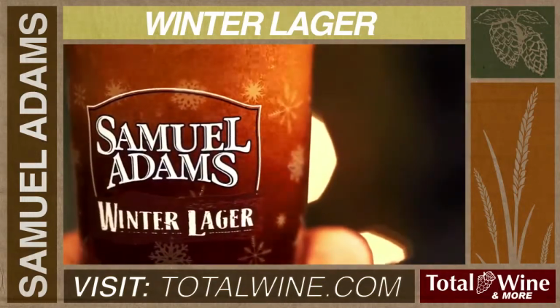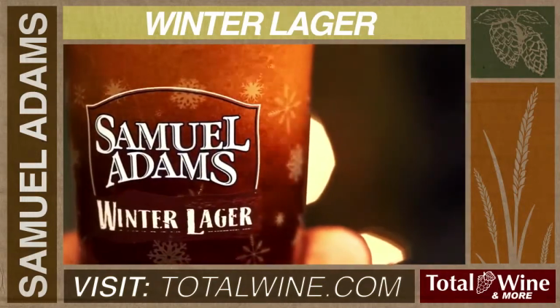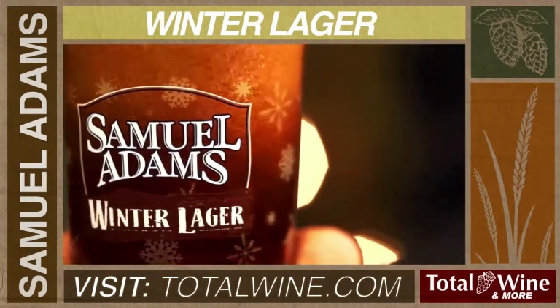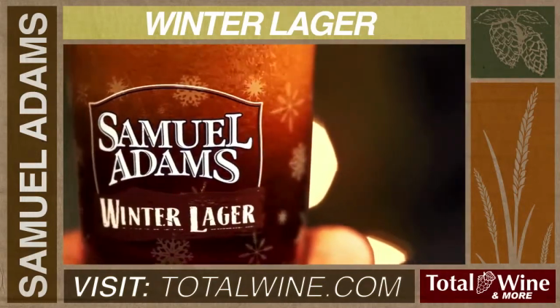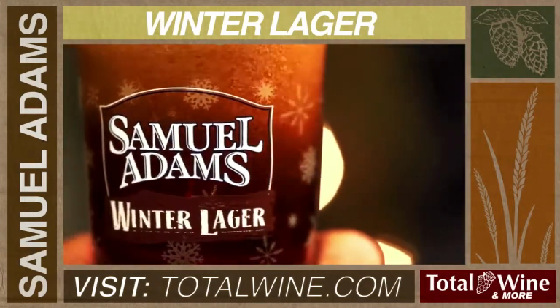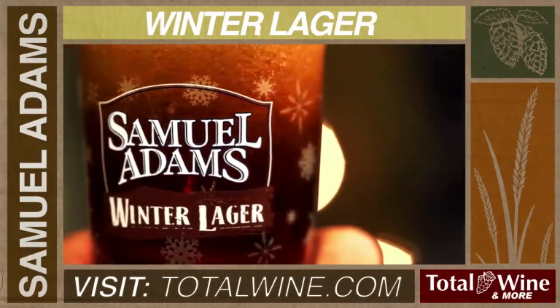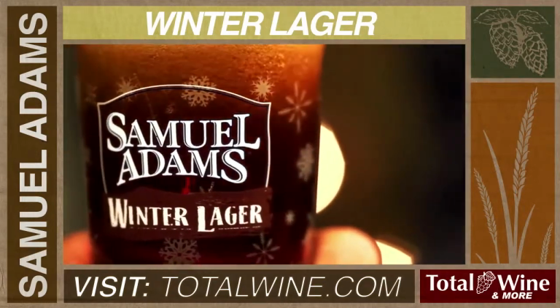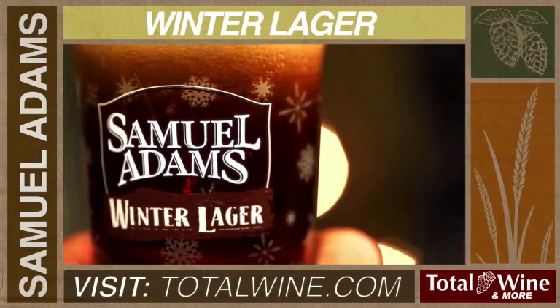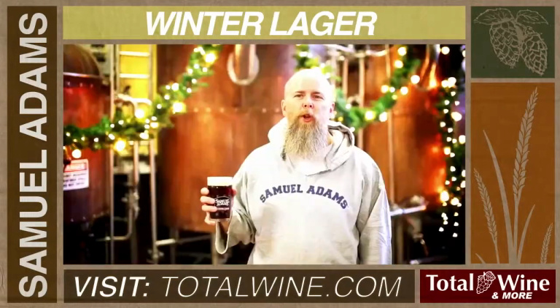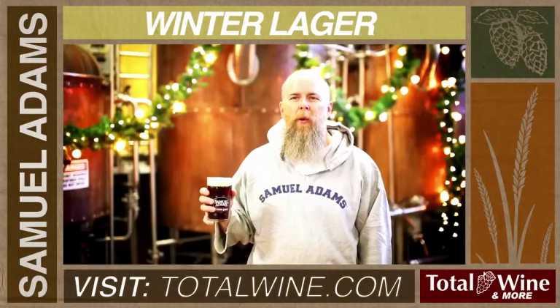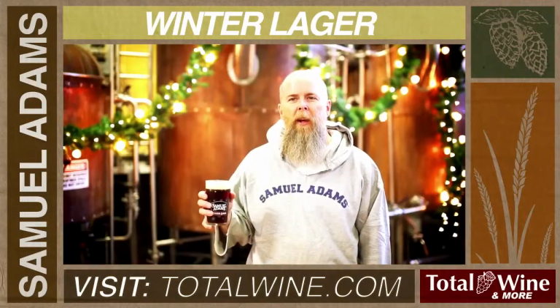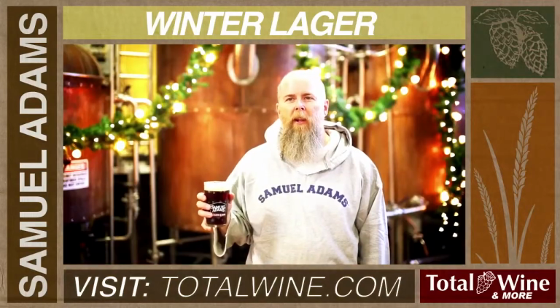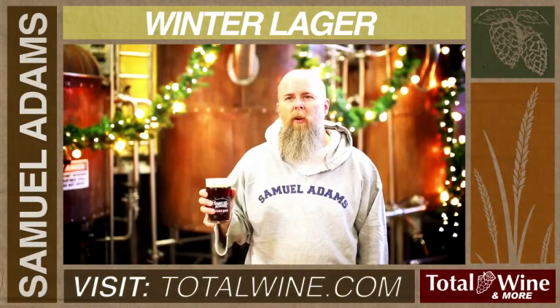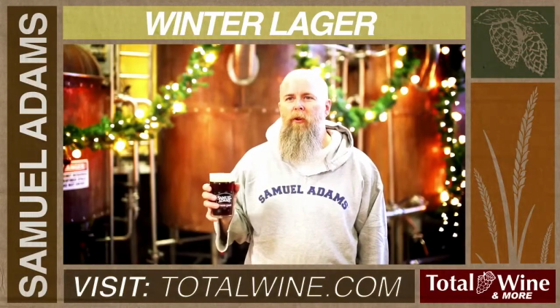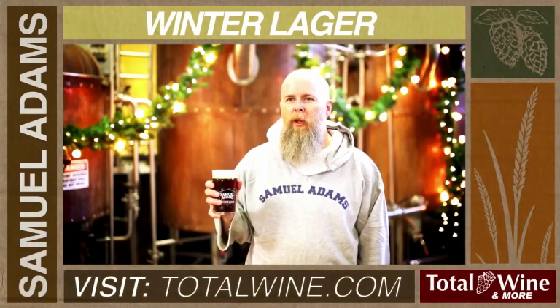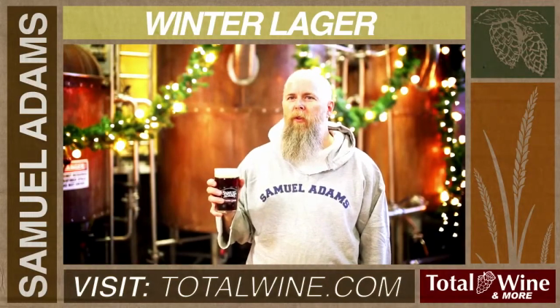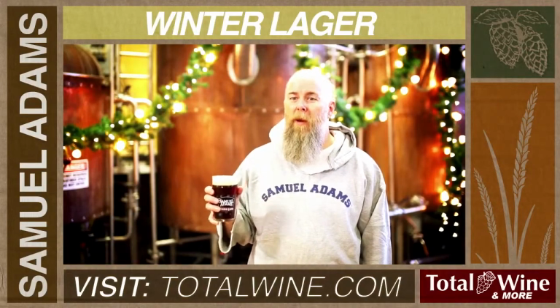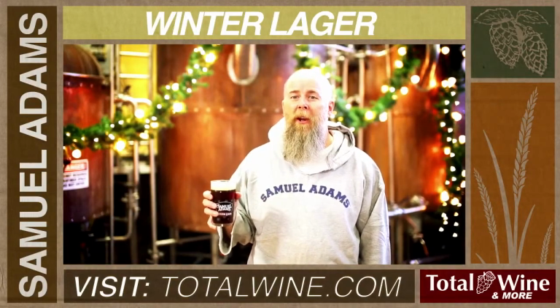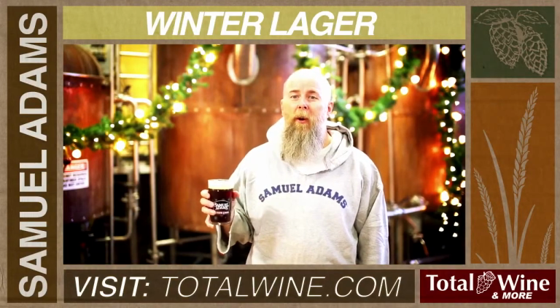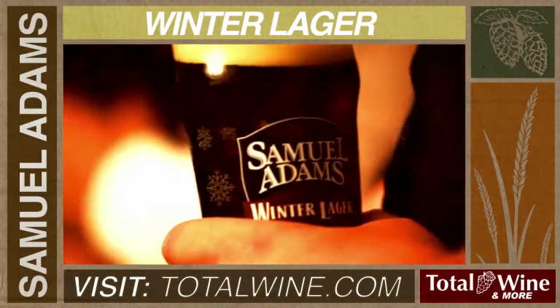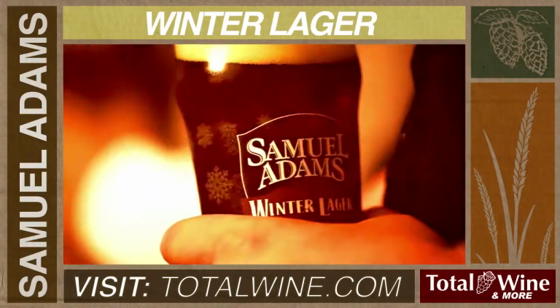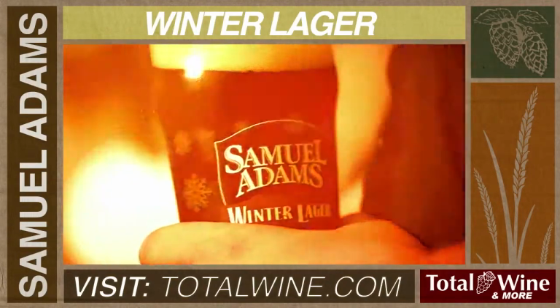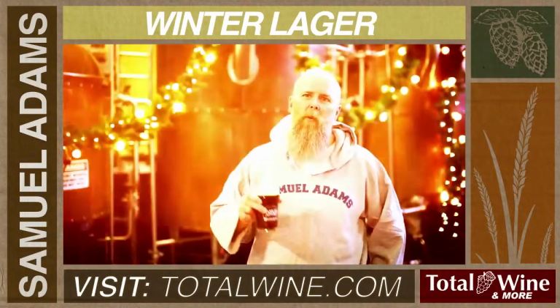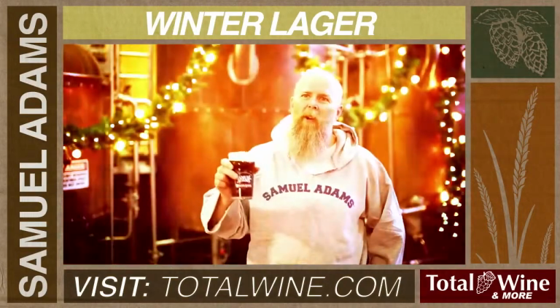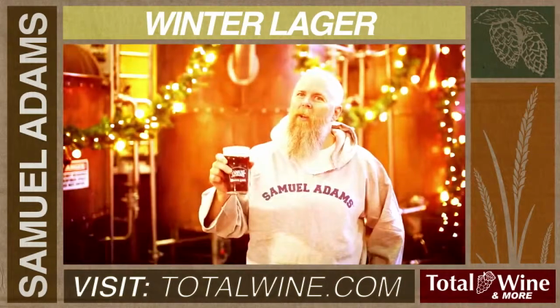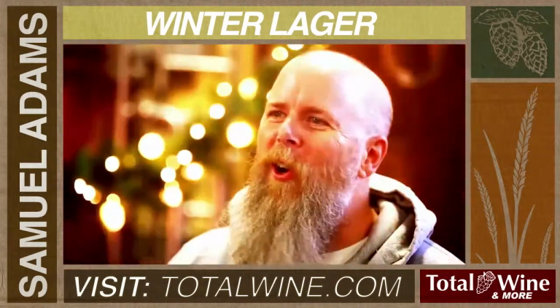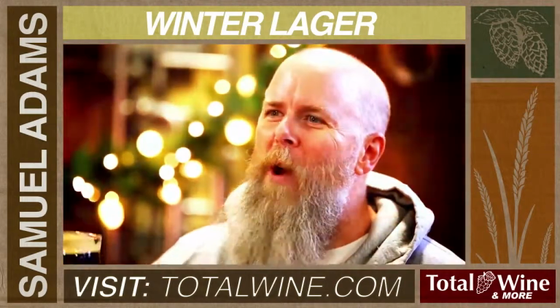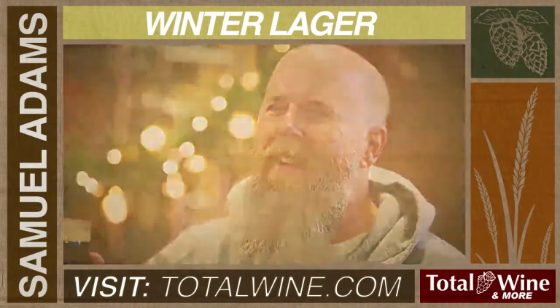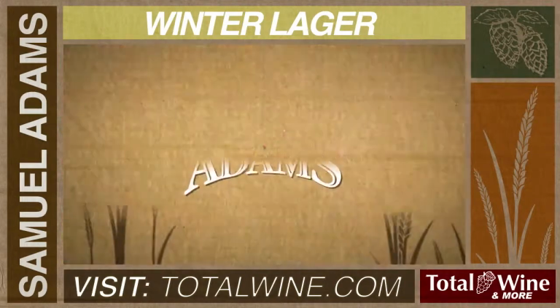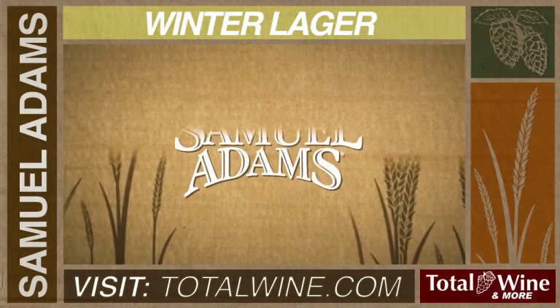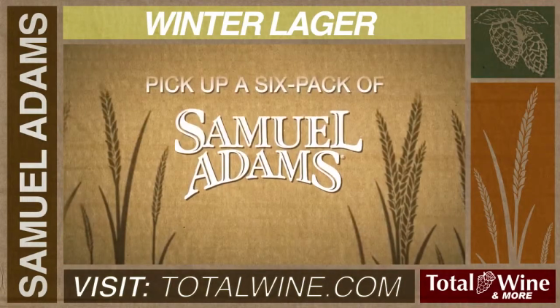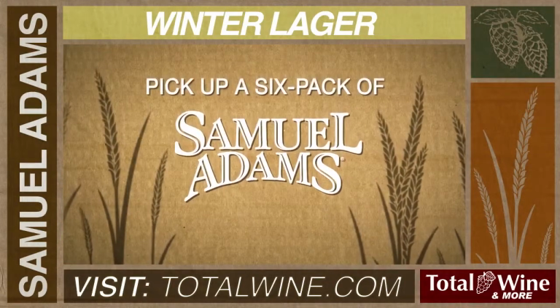Winter lager is available from November through January, so make sure that you stock up on it now. Here's to winter. Here's to cold weather. Cheers to winter lager.